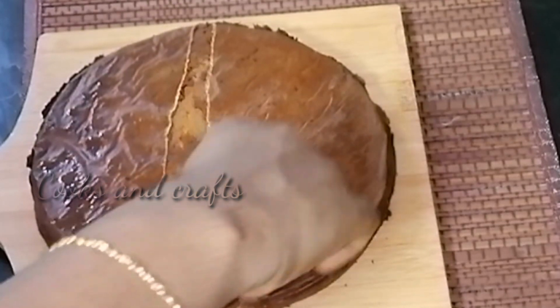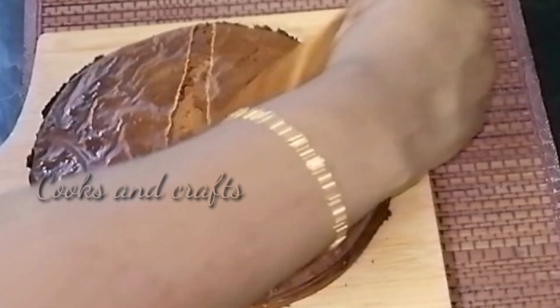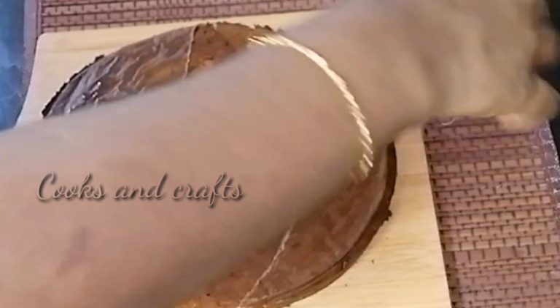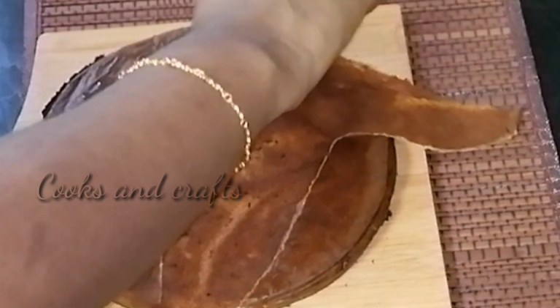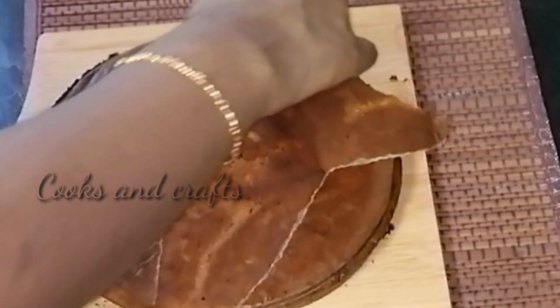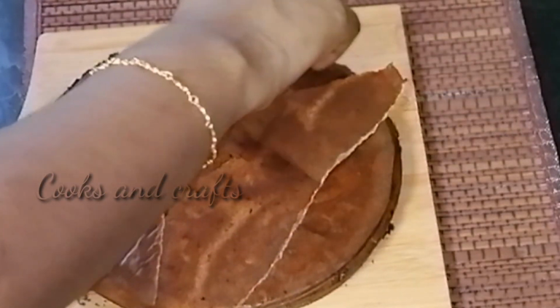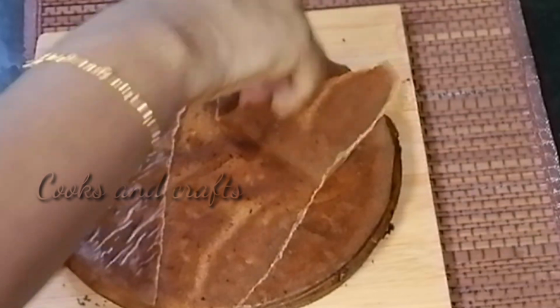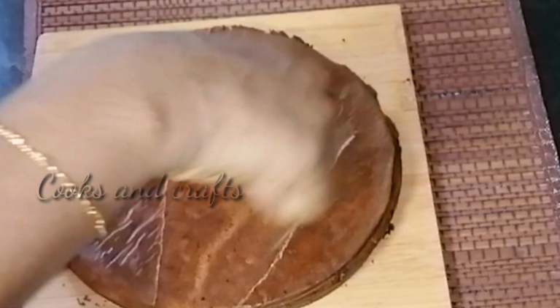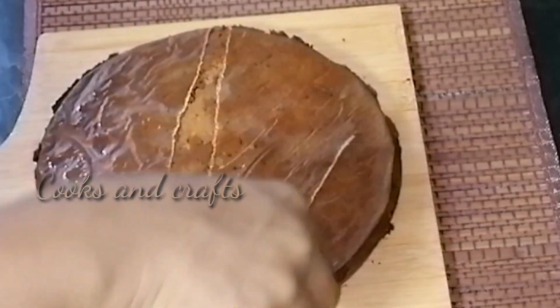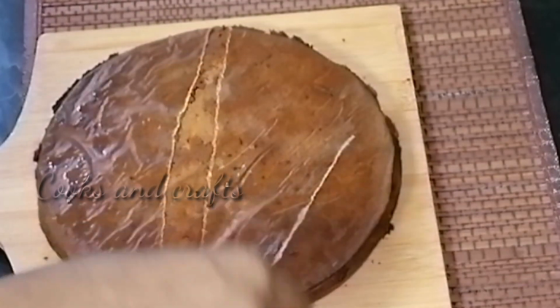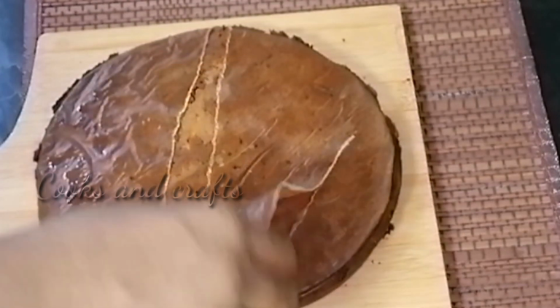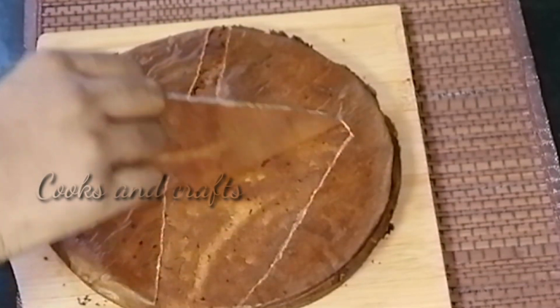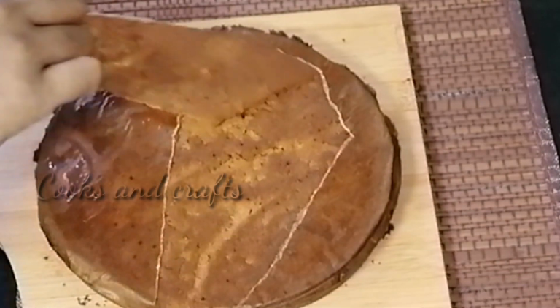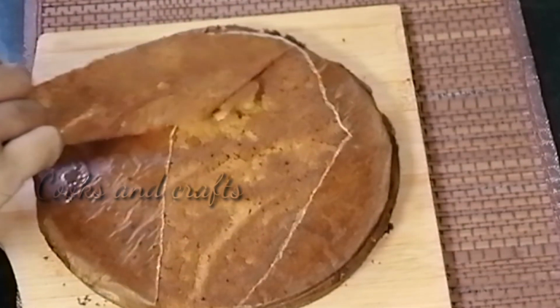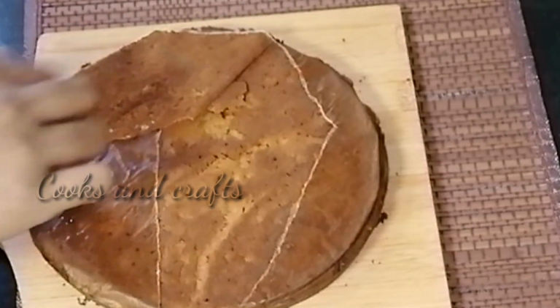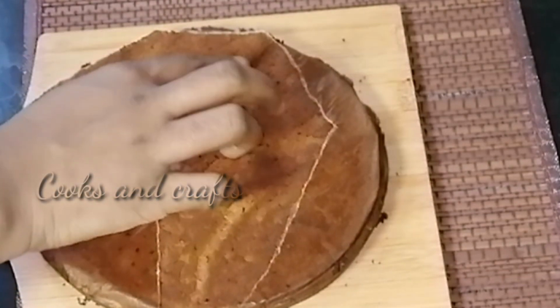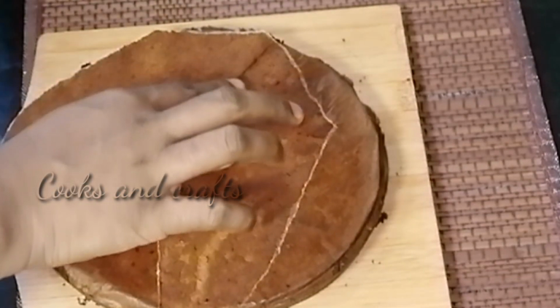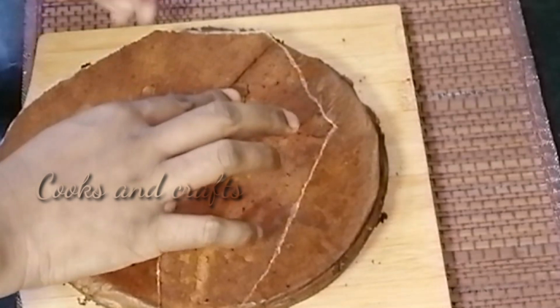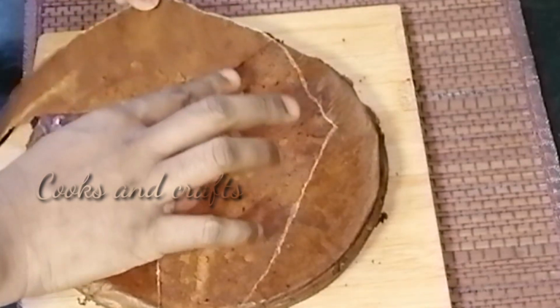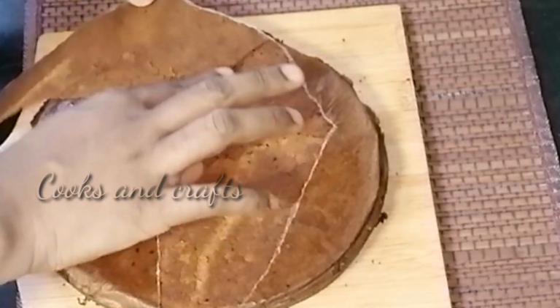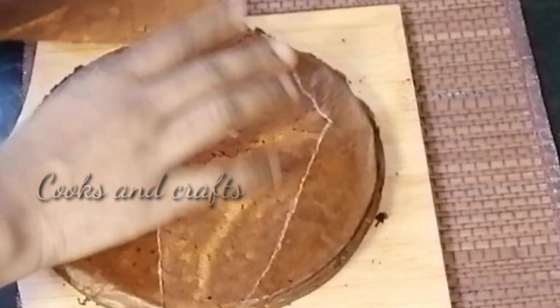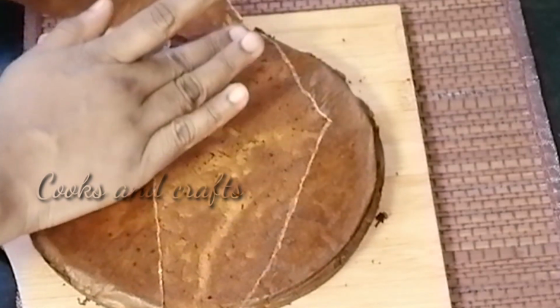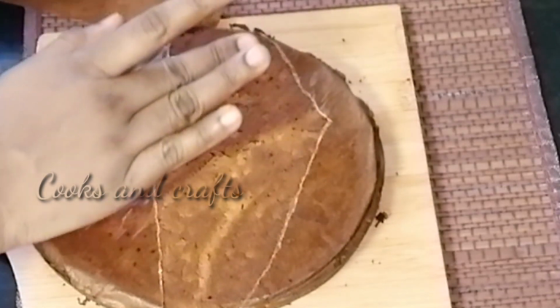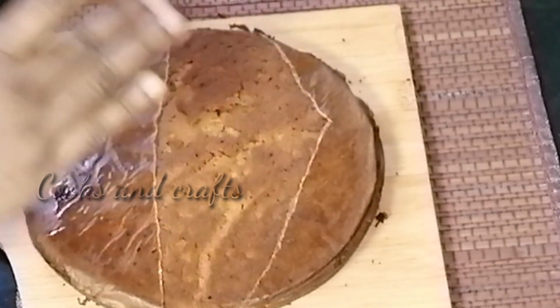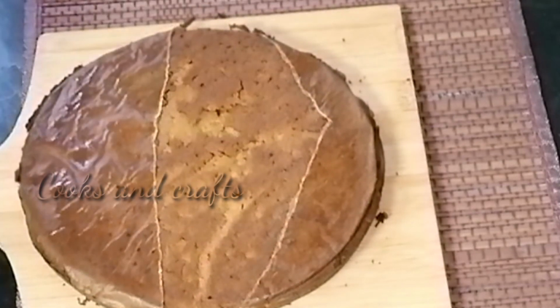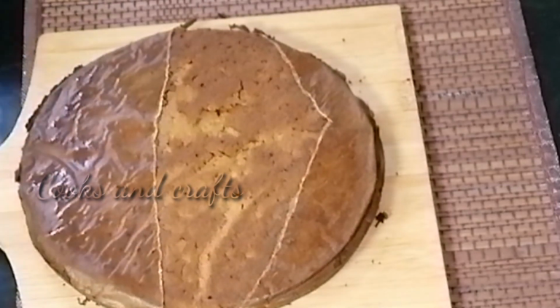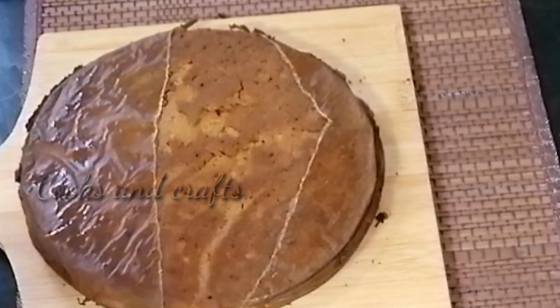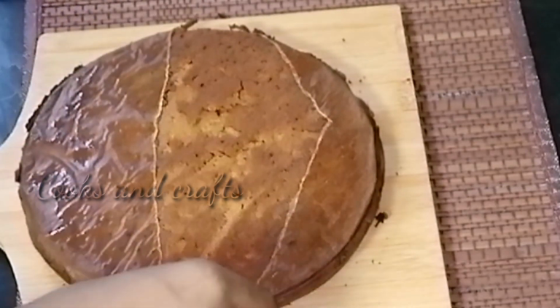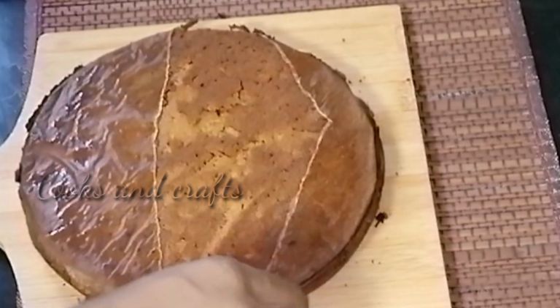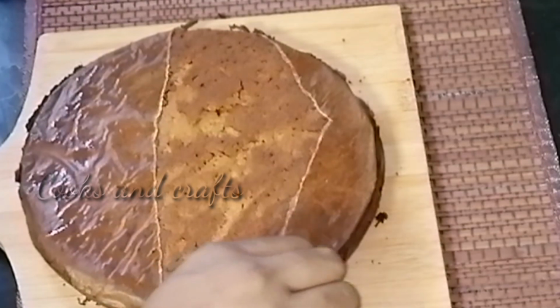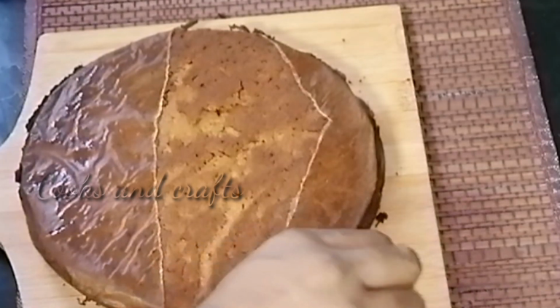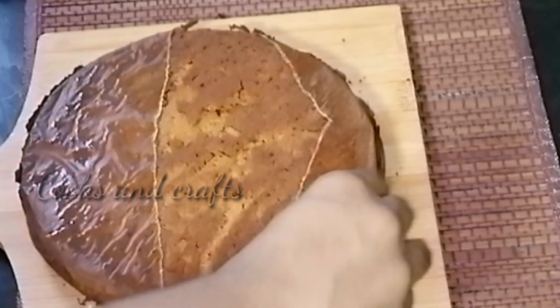The cake has a nice softness and a nice height. This cake has a nice taste and is healthy.